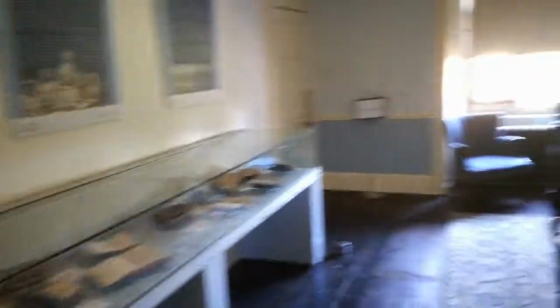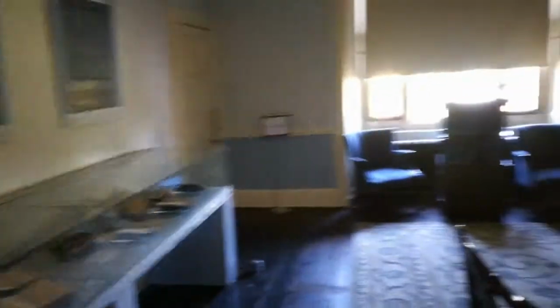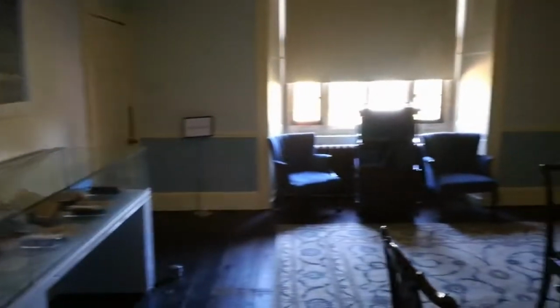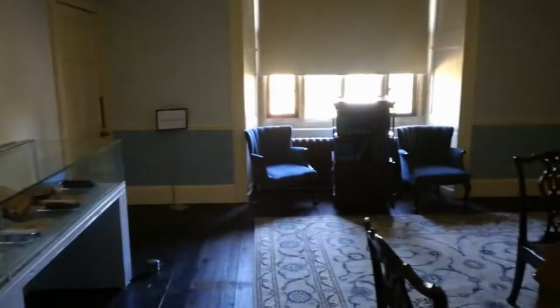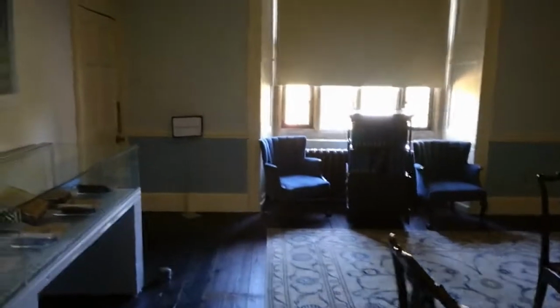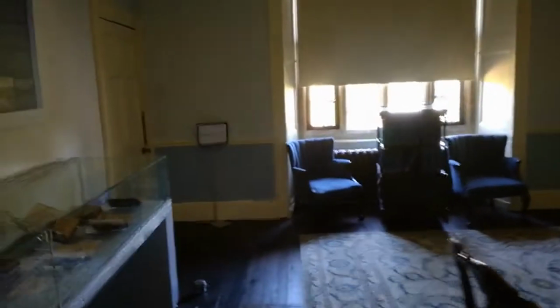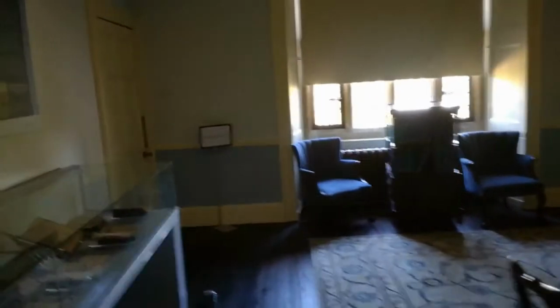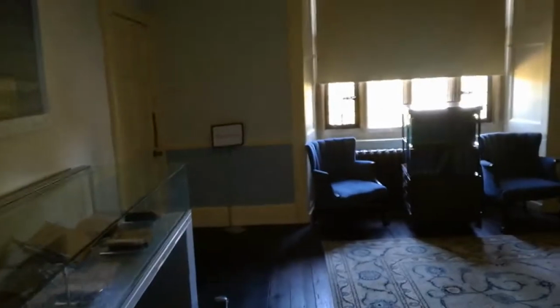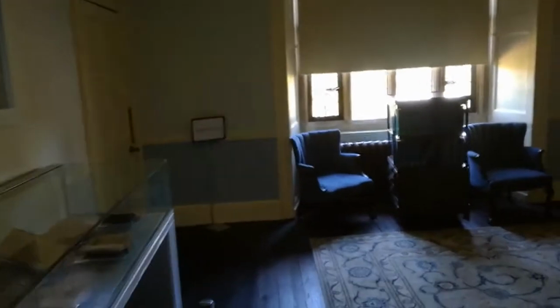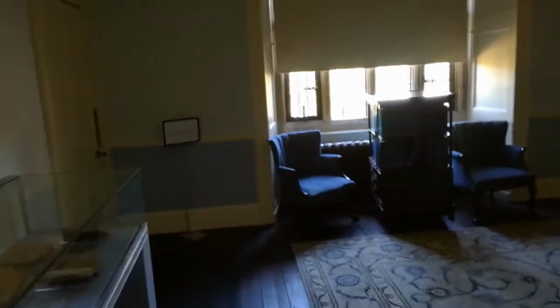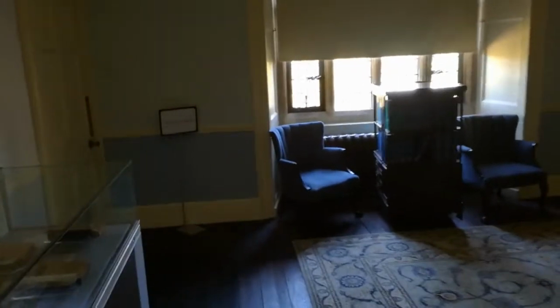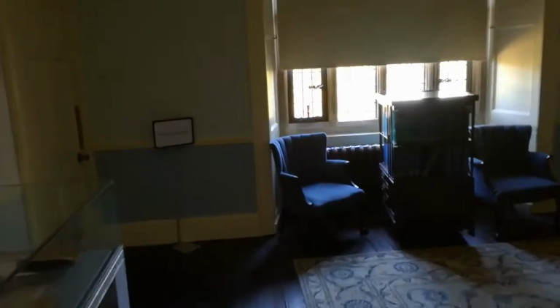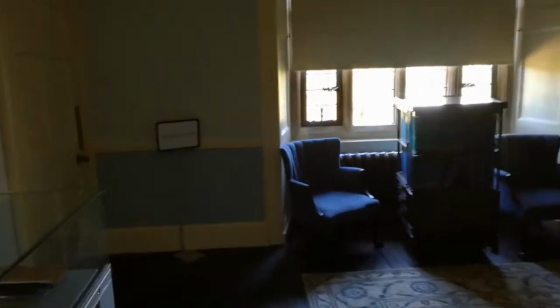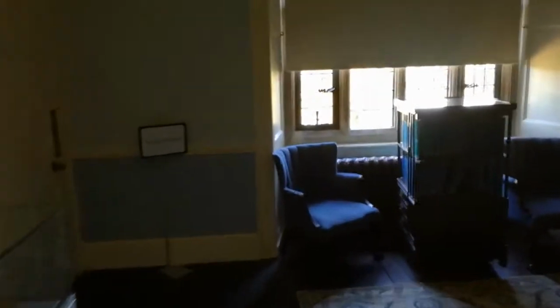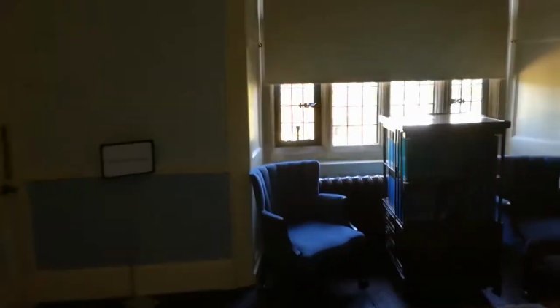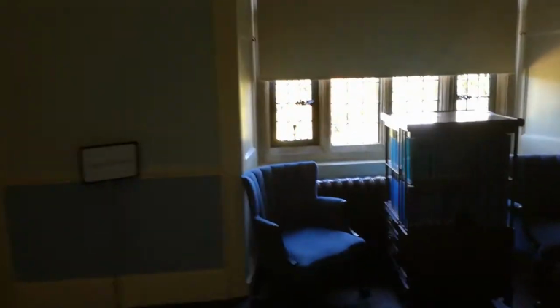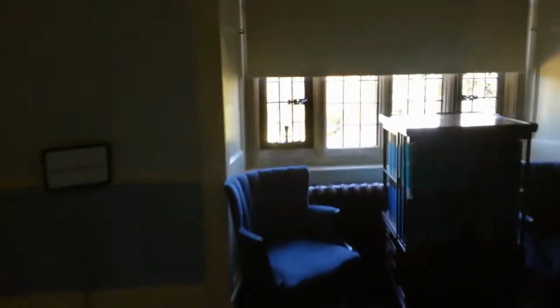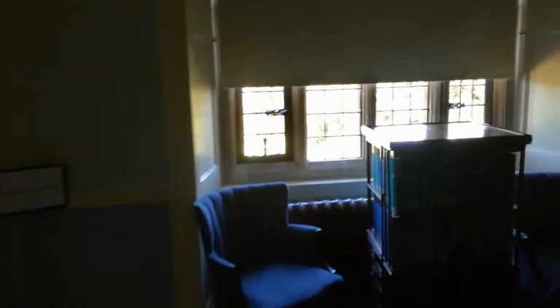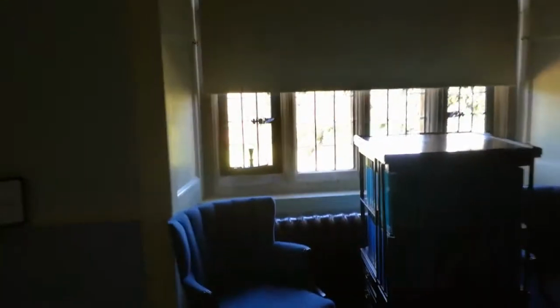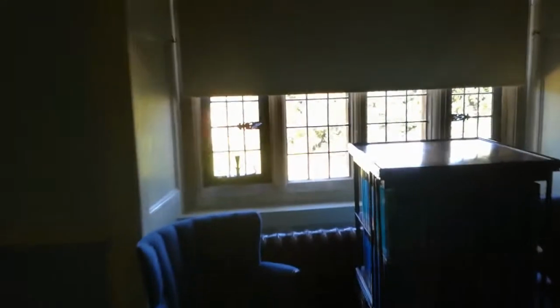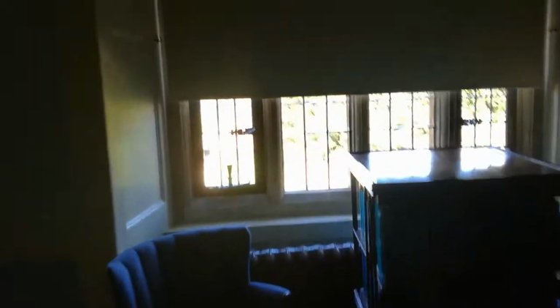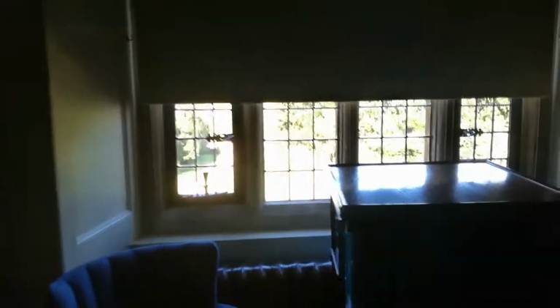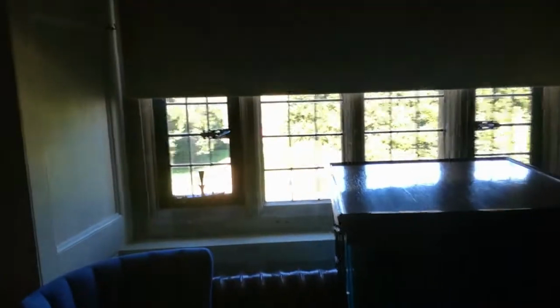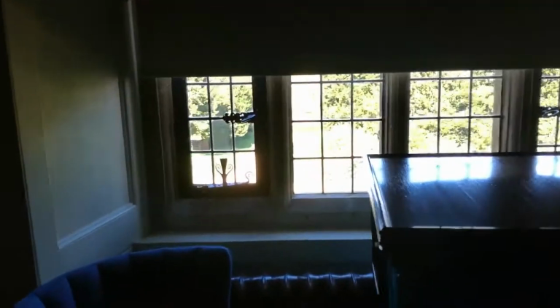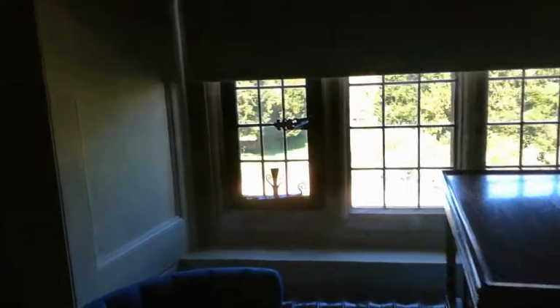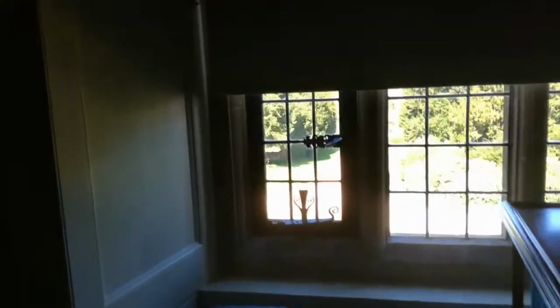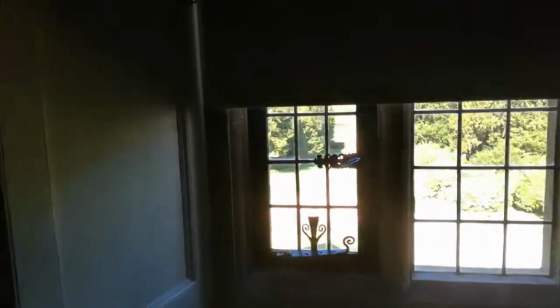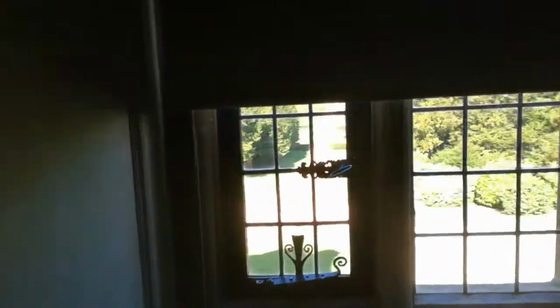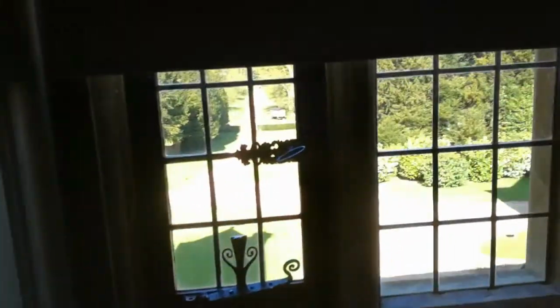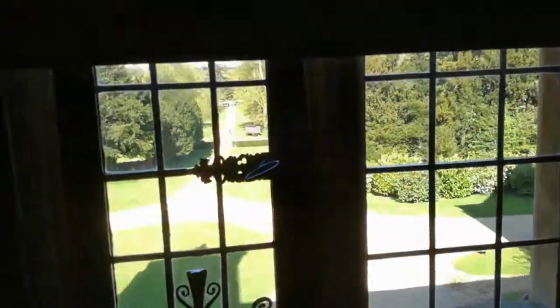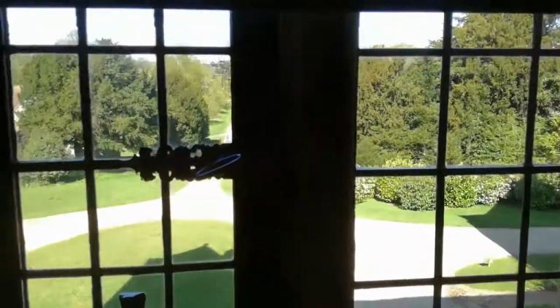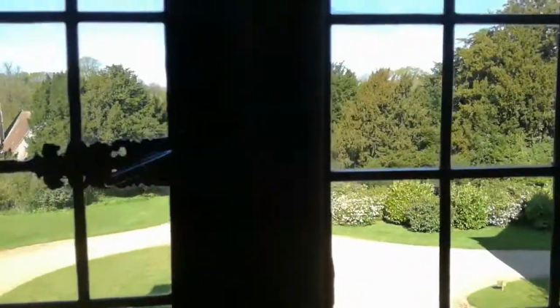It's also a lovely place to come and see the view outside, which is absolutely stunning heading out of Chawton House.